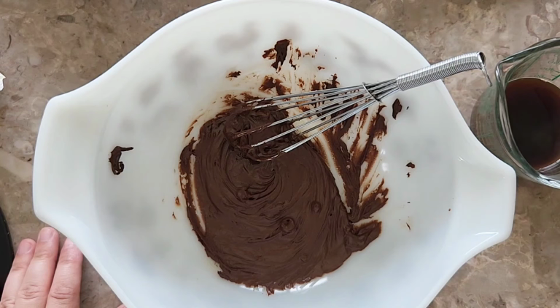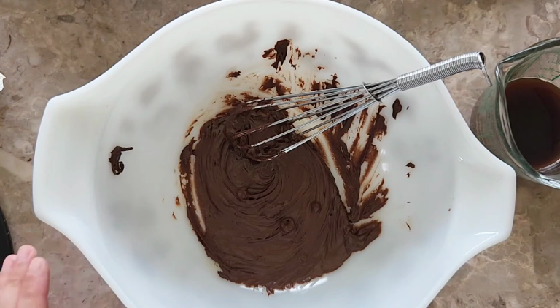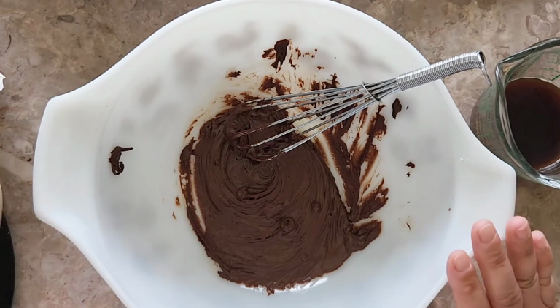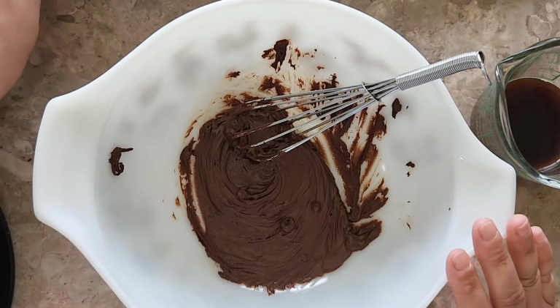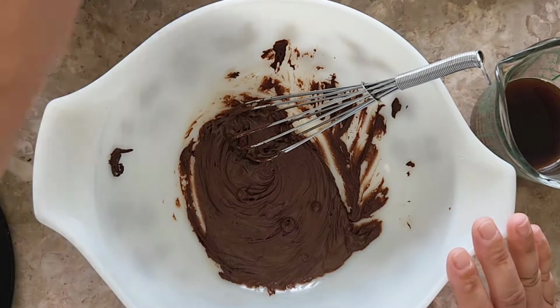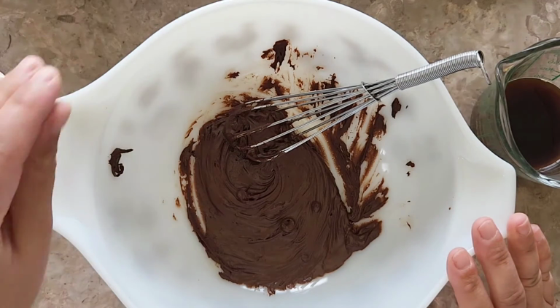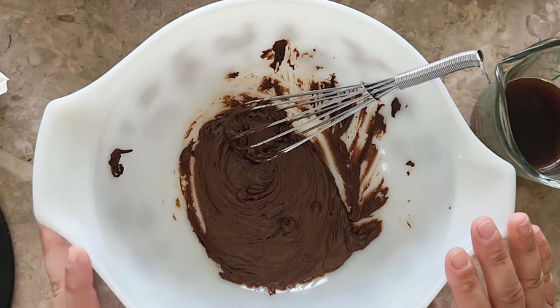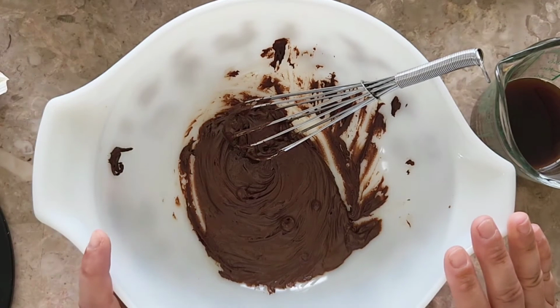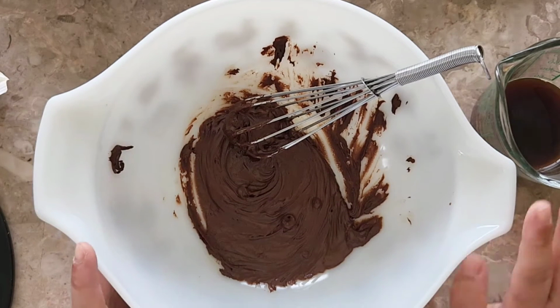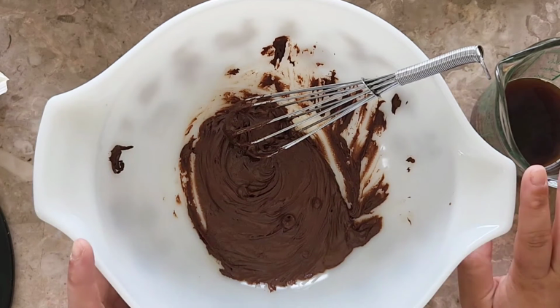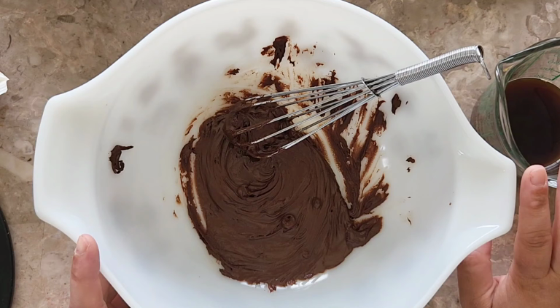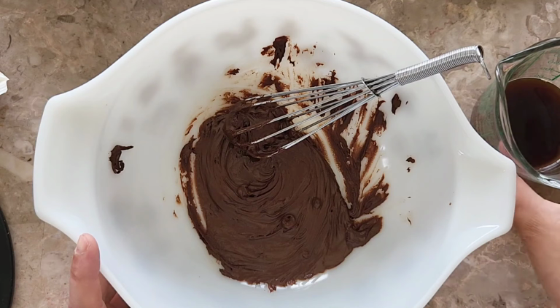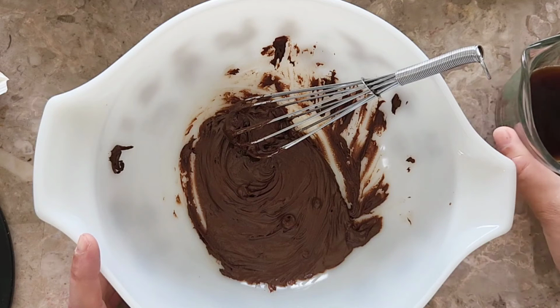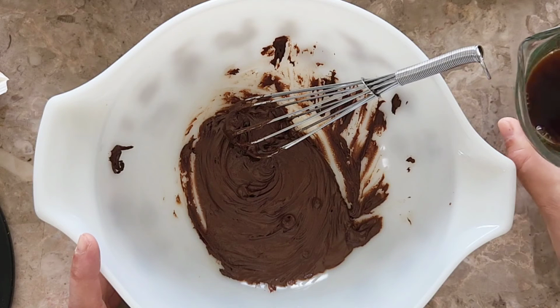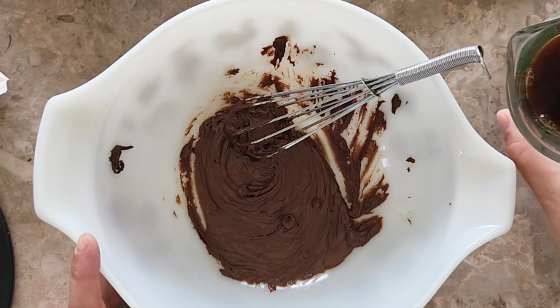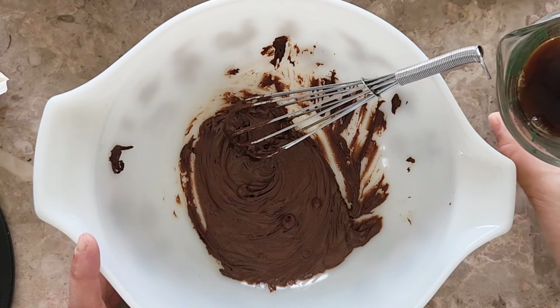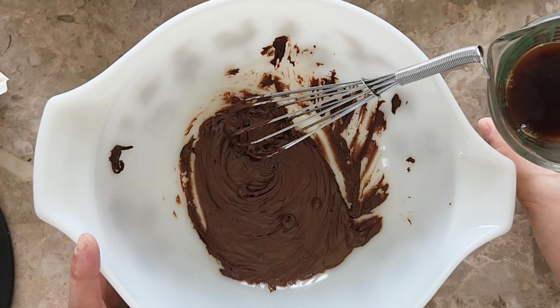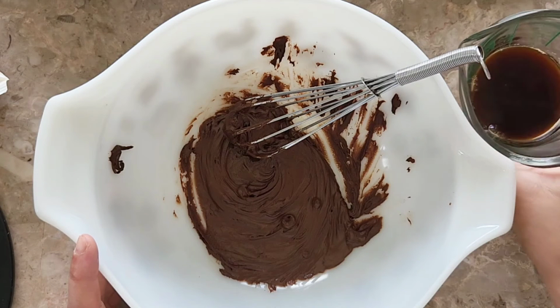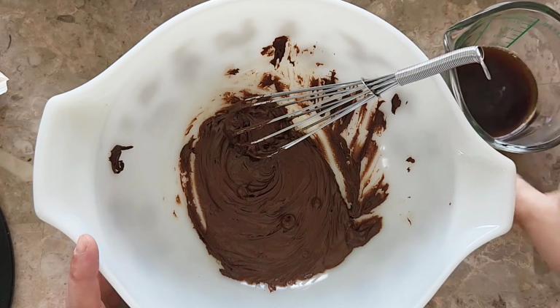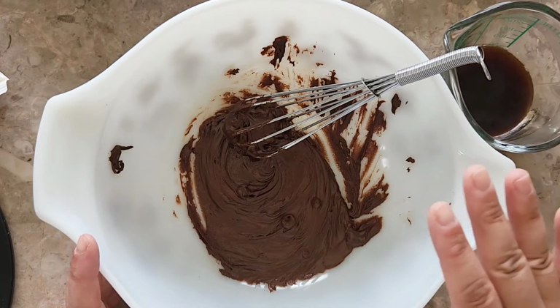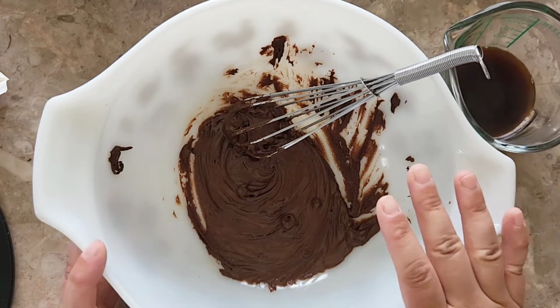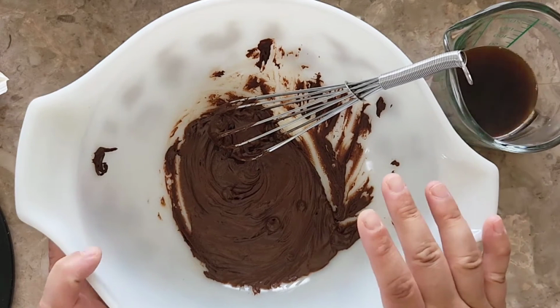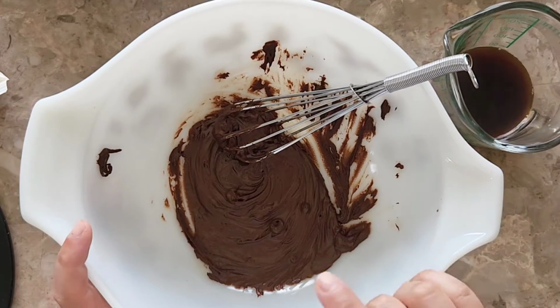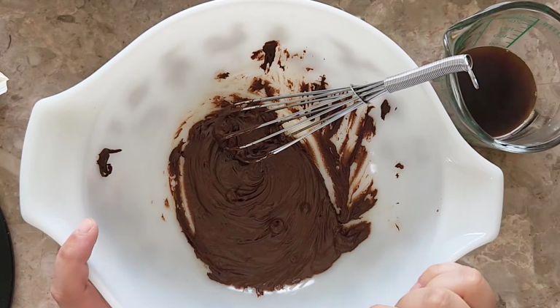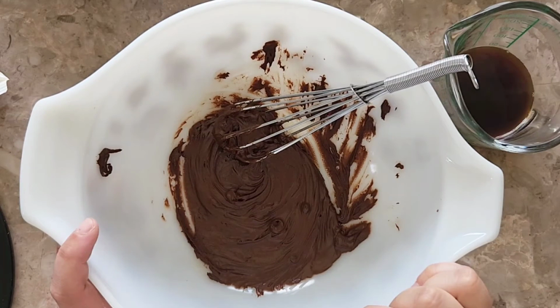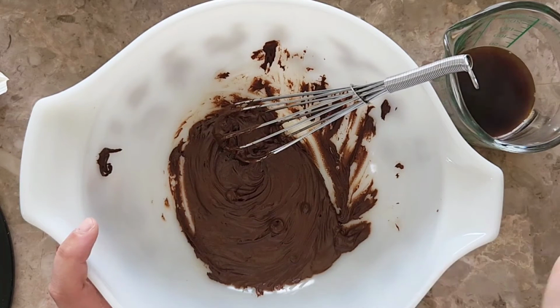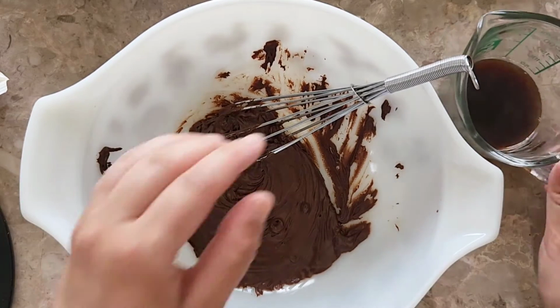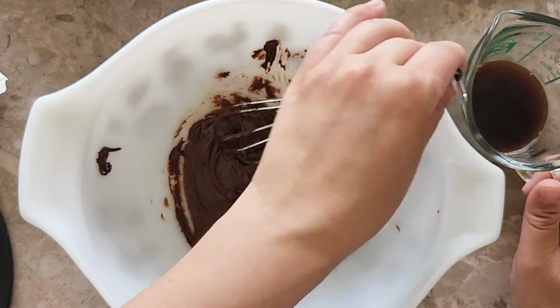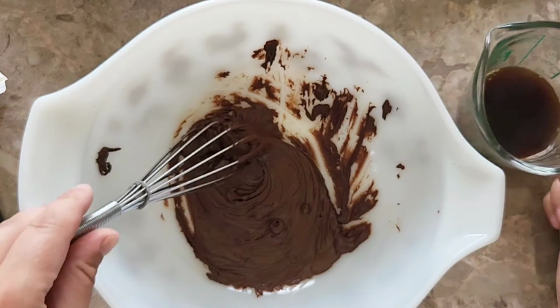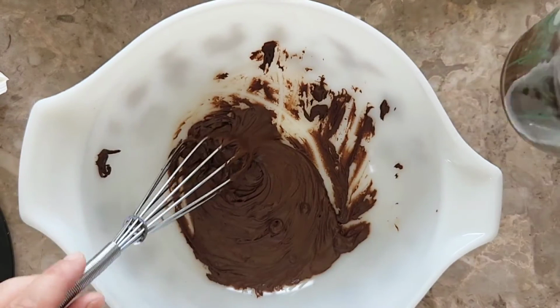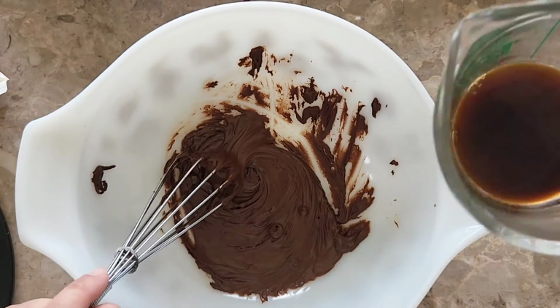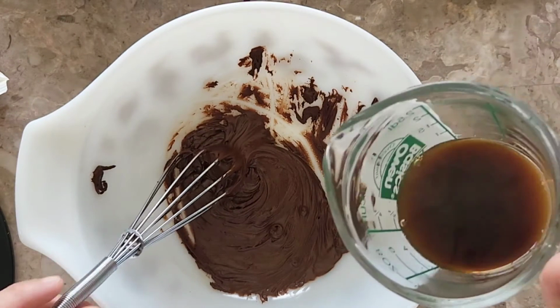What I have is just 50 grams of boiling water with one and a half teaspoons of the instant espresso, and then I have 100 grams of melted semi-sweet chocolate chips. I'm just going to stir in the boiling water.